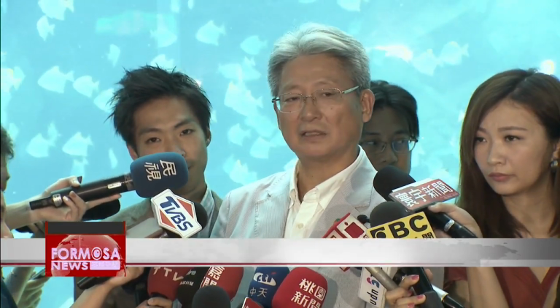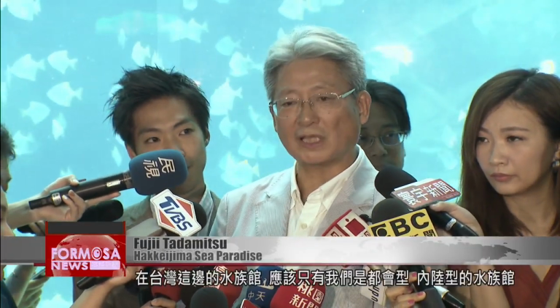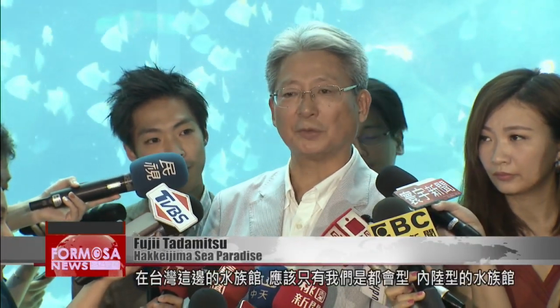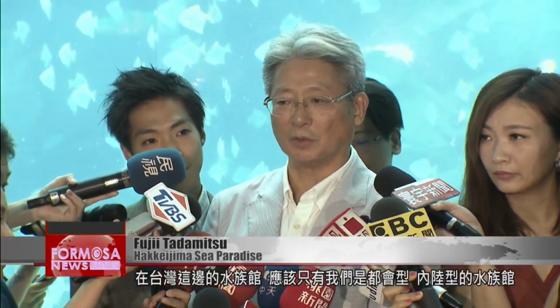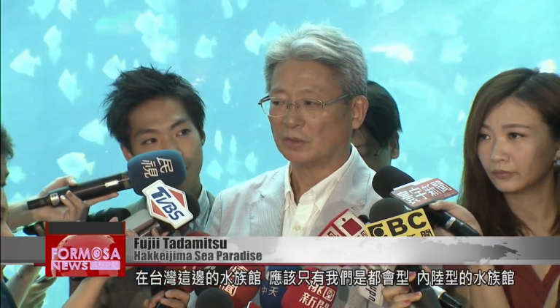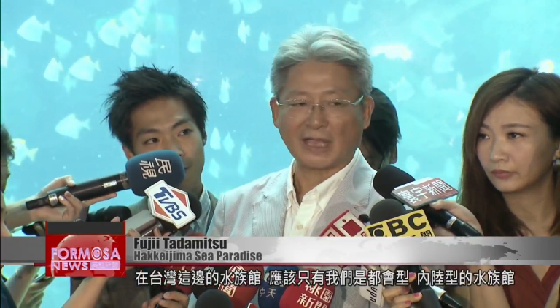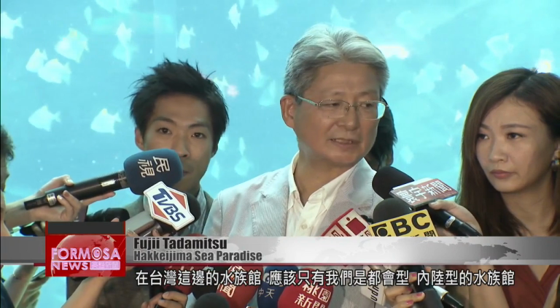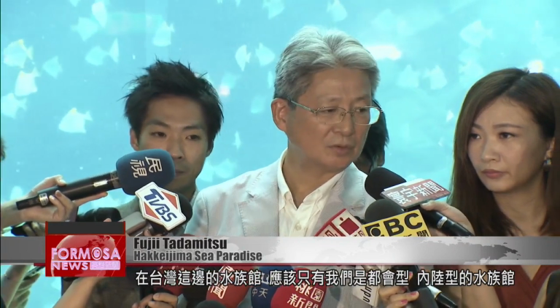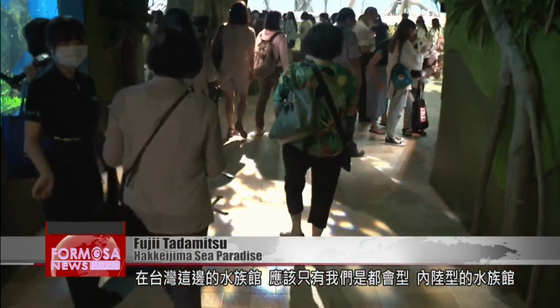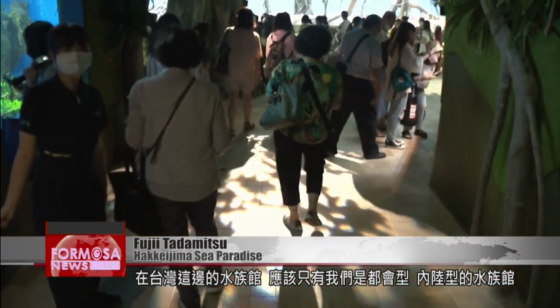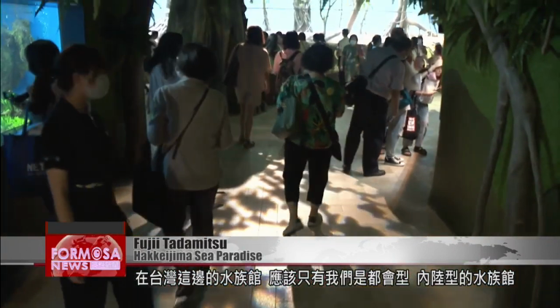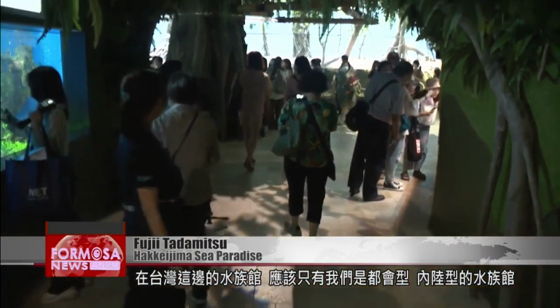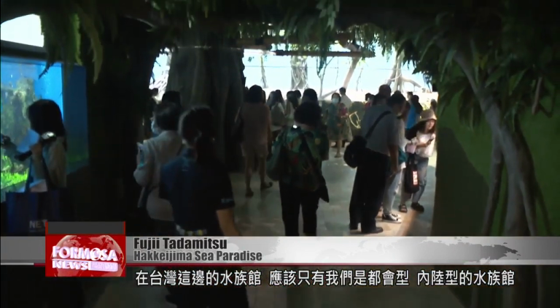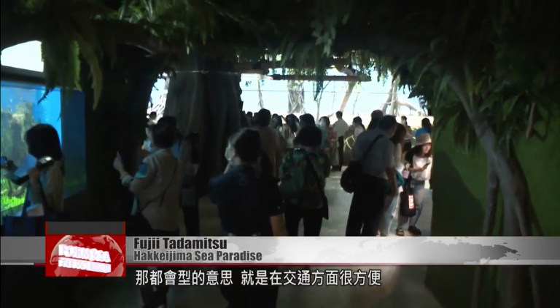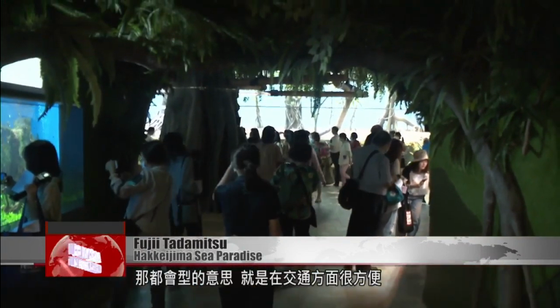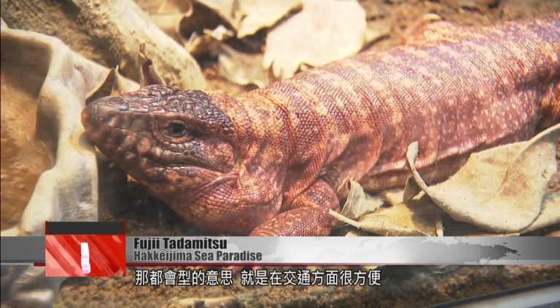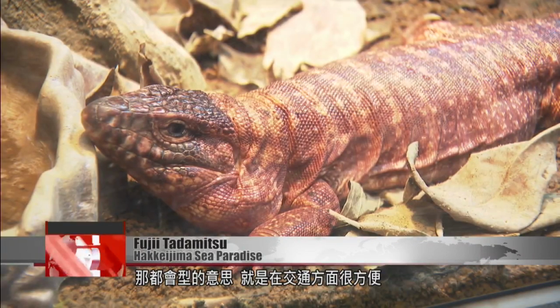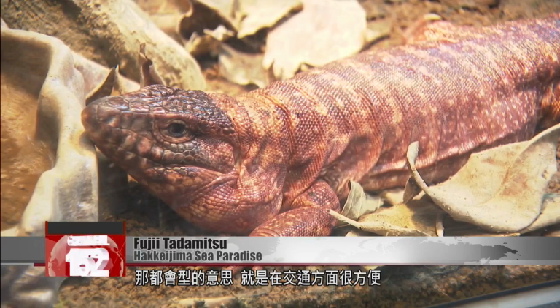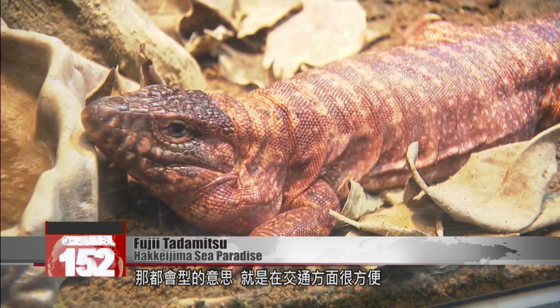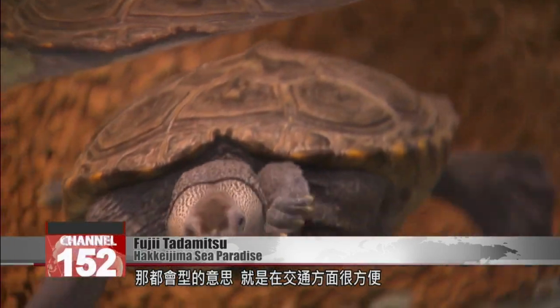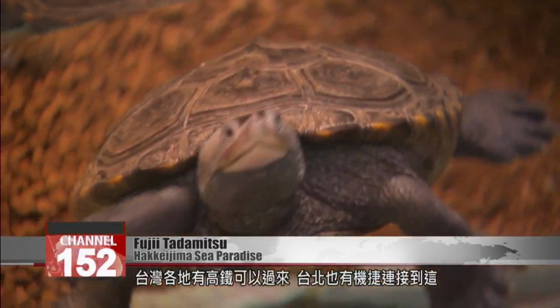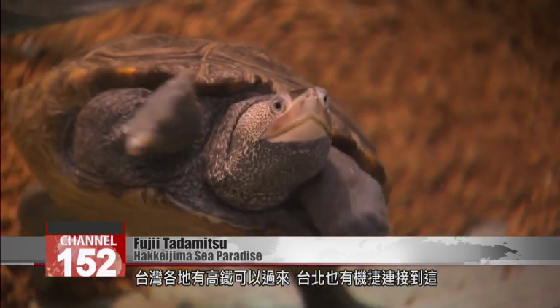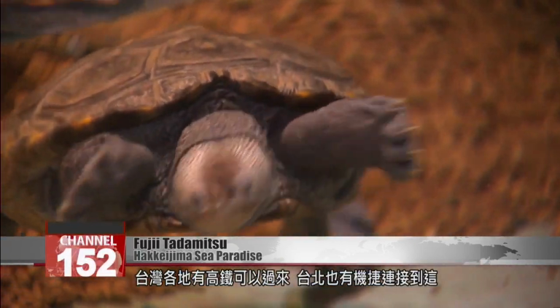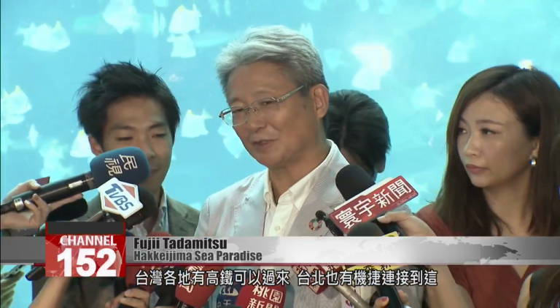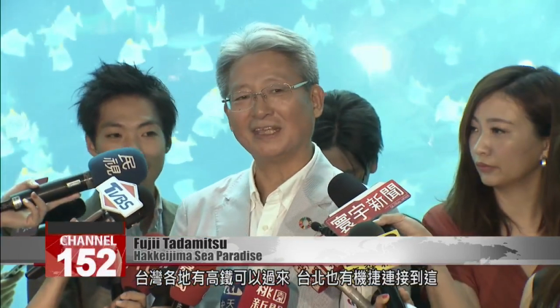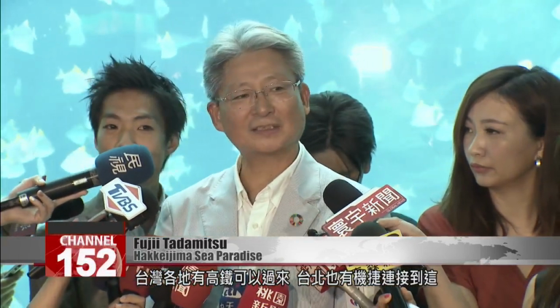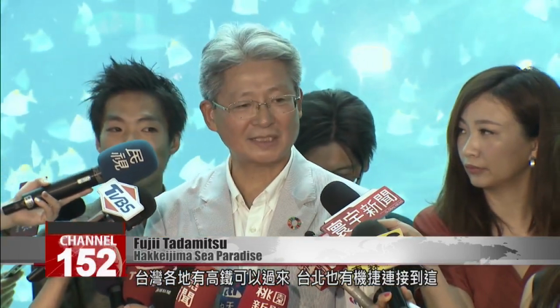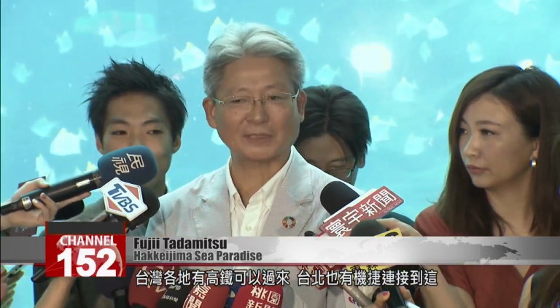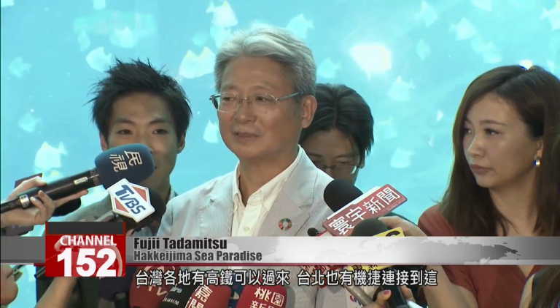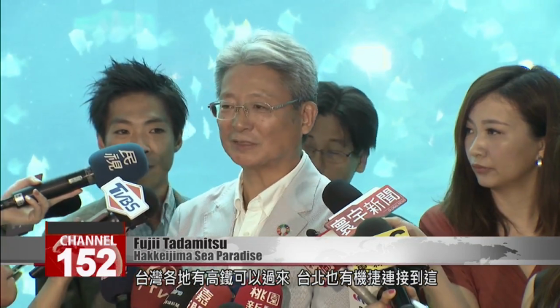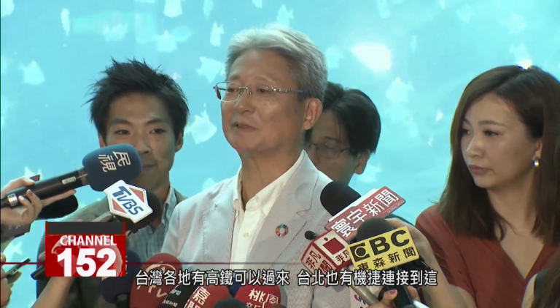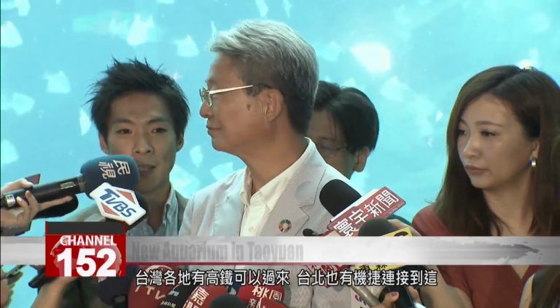Of all the aquariums in Taiwan, ours must be the only one that's located inland in a city. But because it's in an urban area, transportation is very convenient. People from all over Taiwan can come here on the high-speed rail. You can also take the Taoyuan MRT from Taipei.